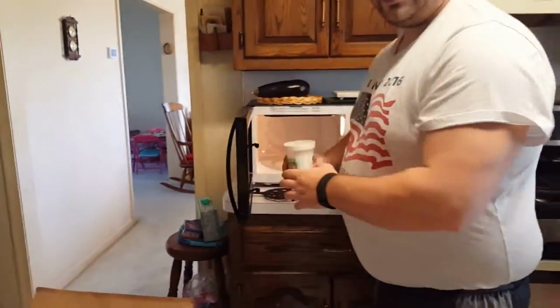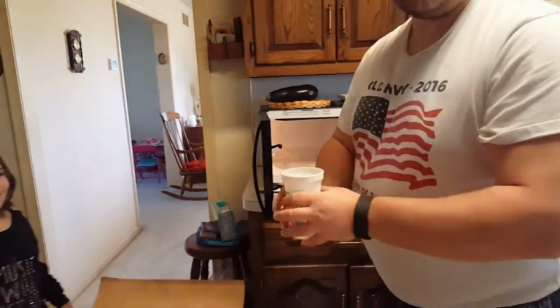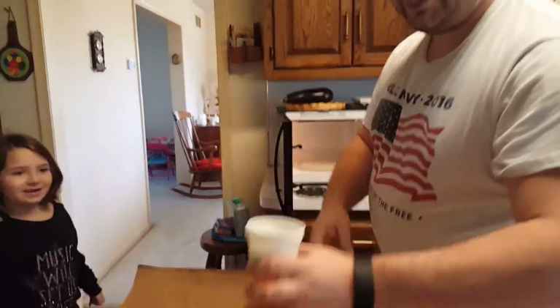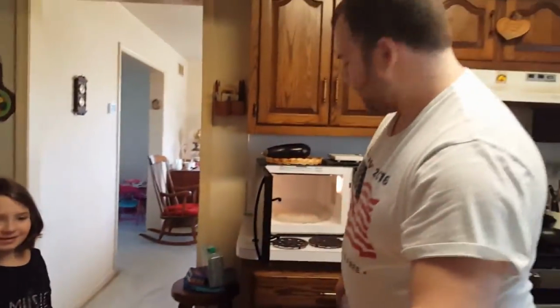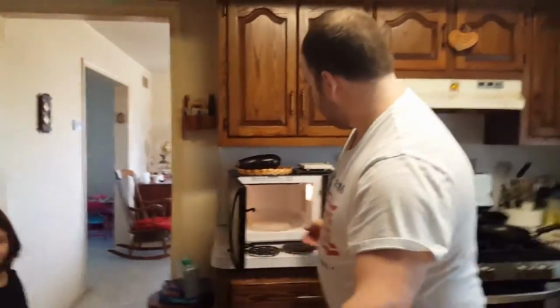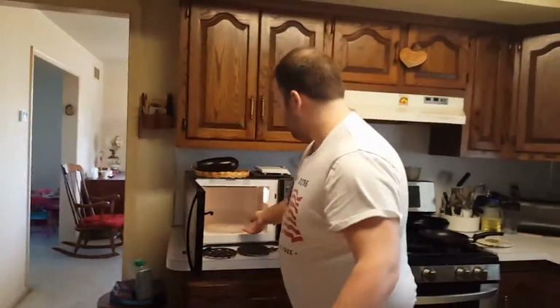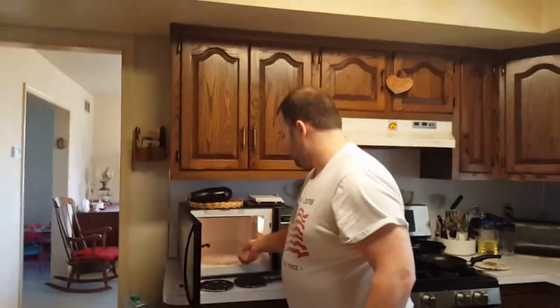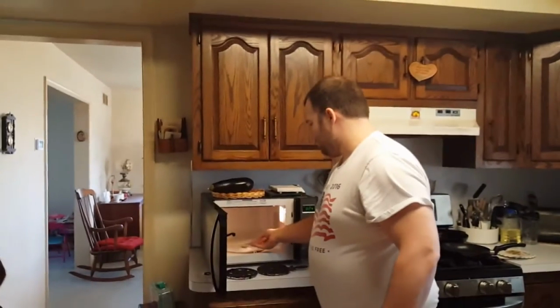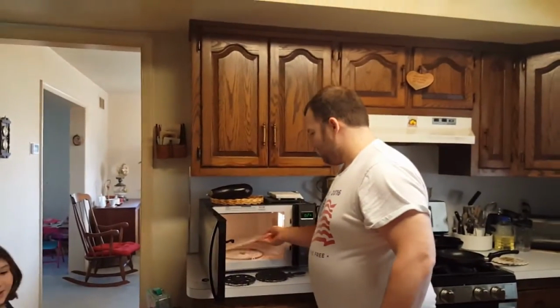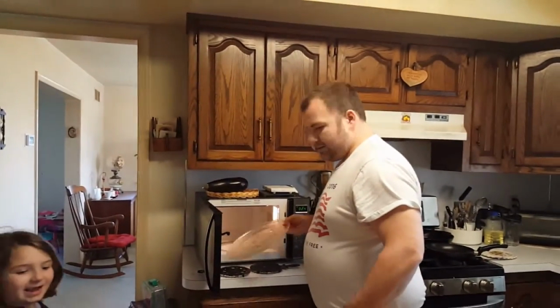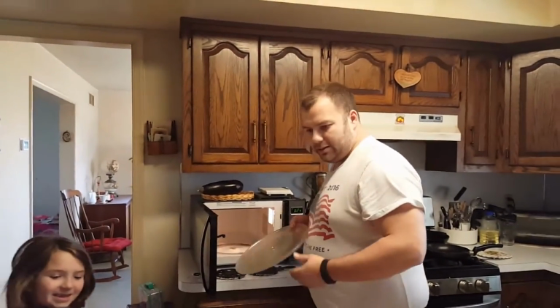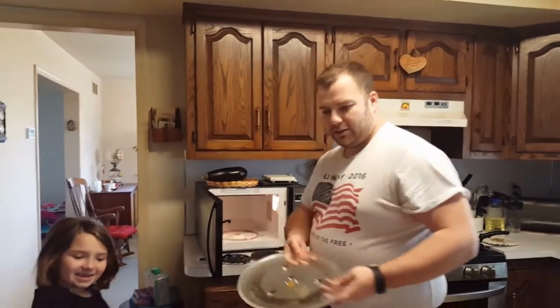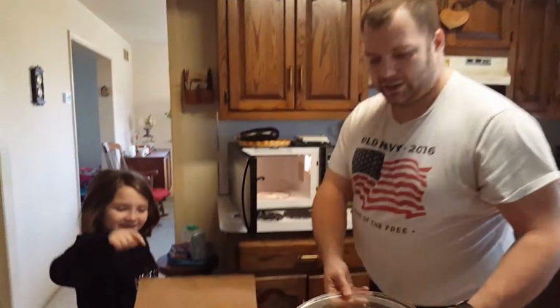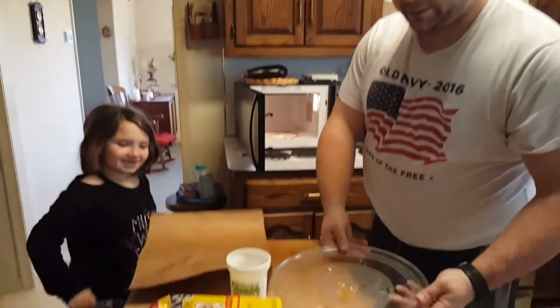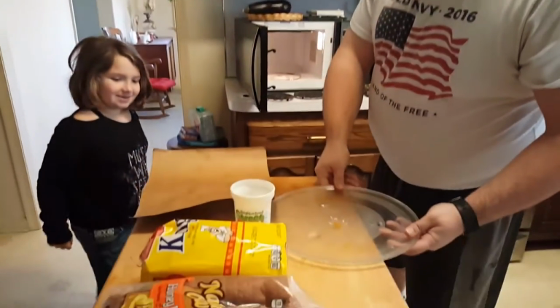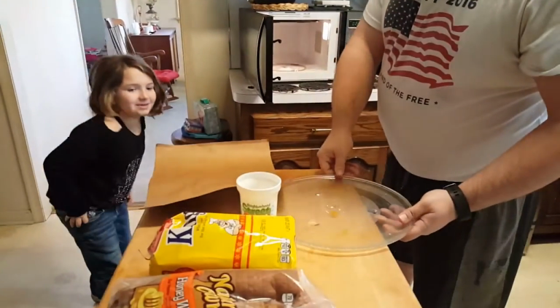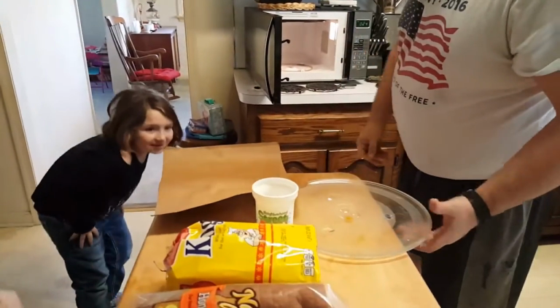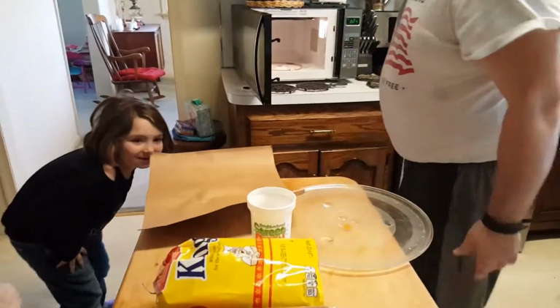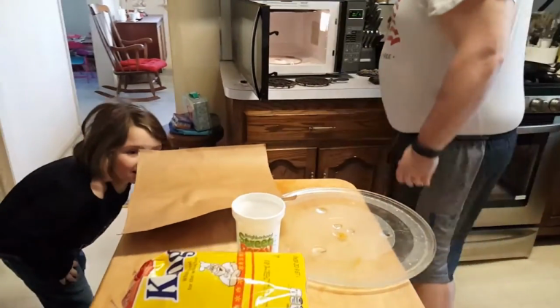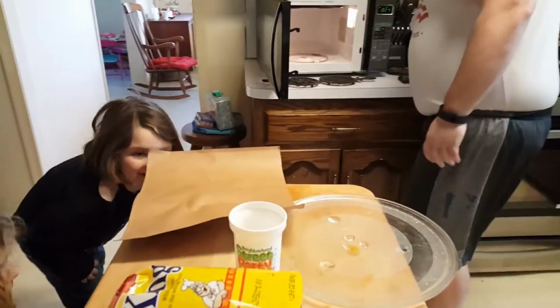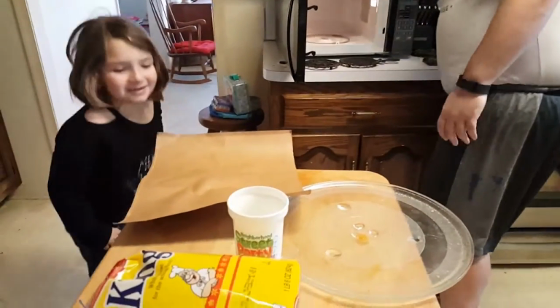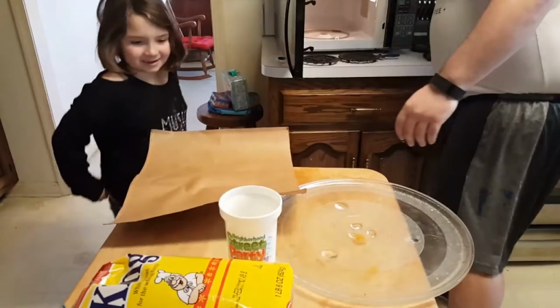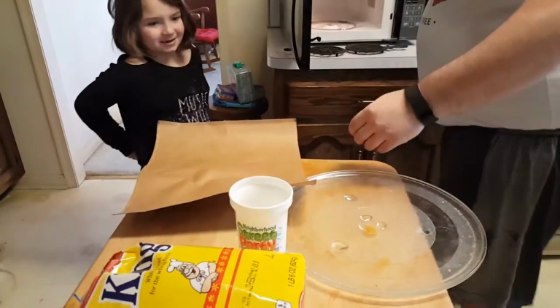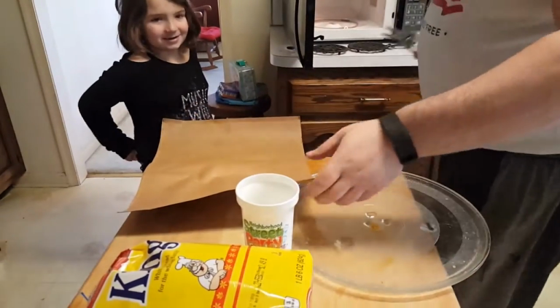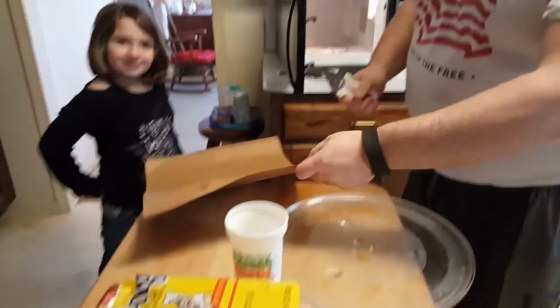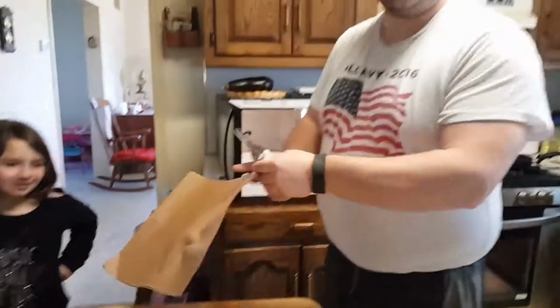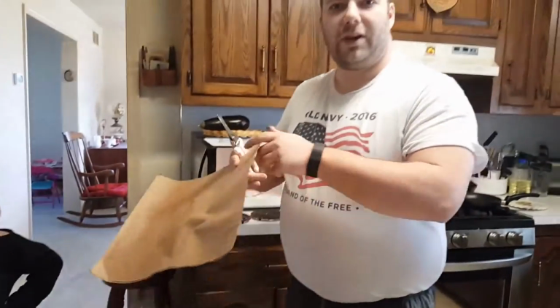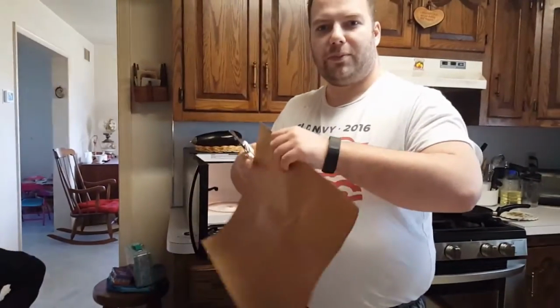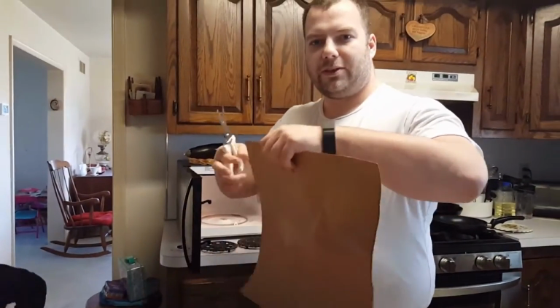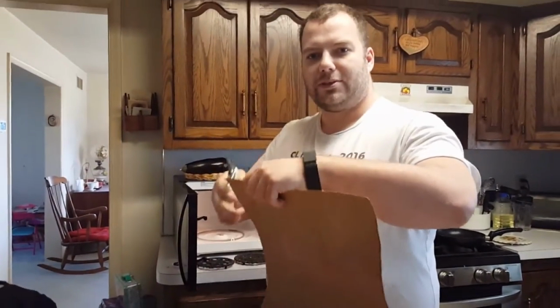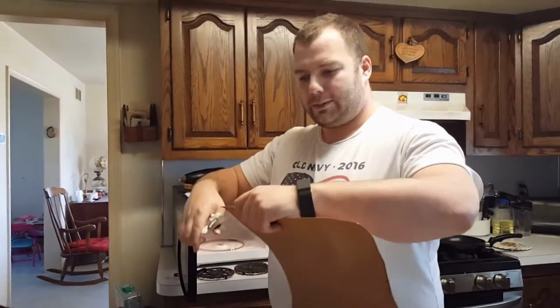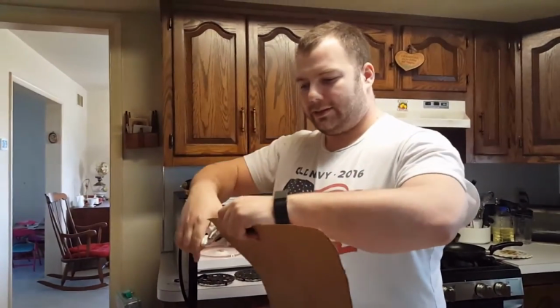I ordered some new parts today to repair the microwave. I was going to order a whole new microwave, but I thought this was probably easier.